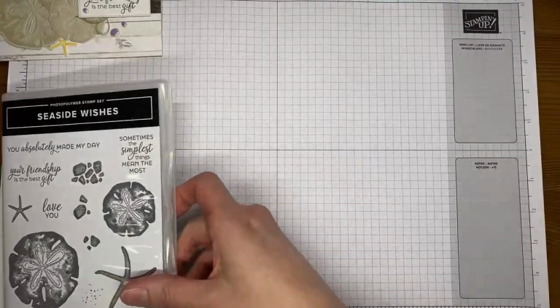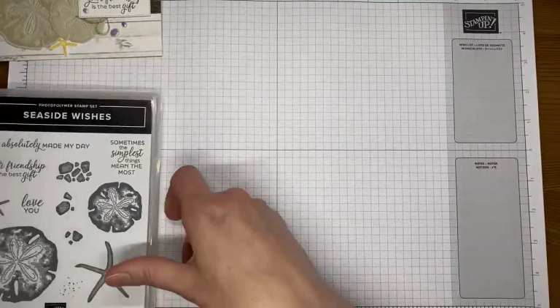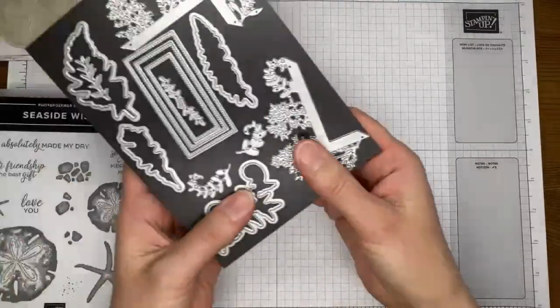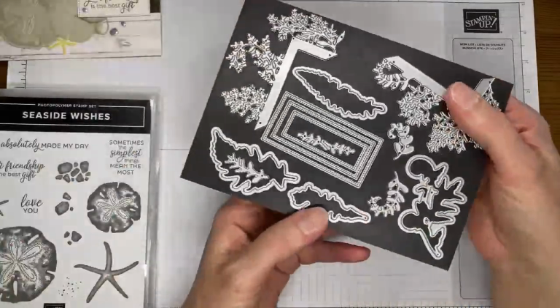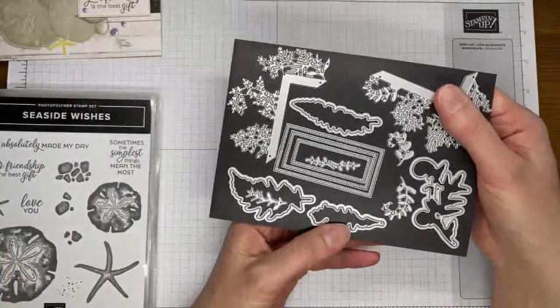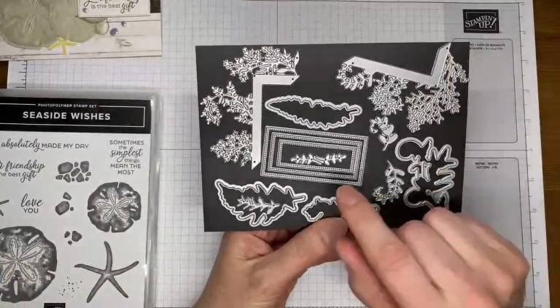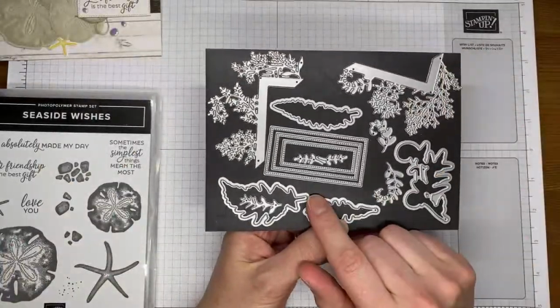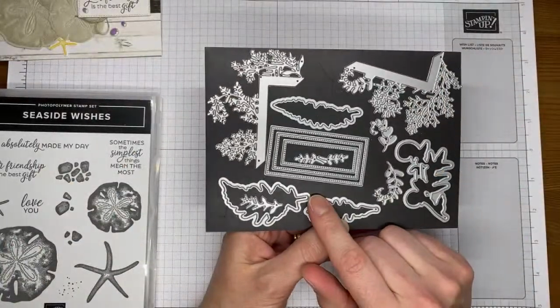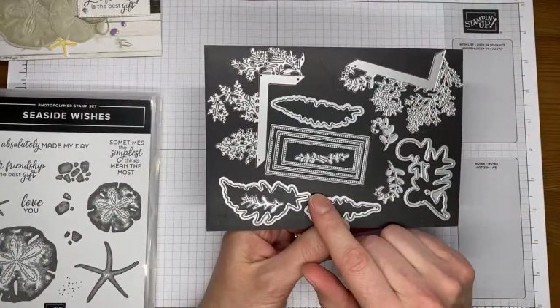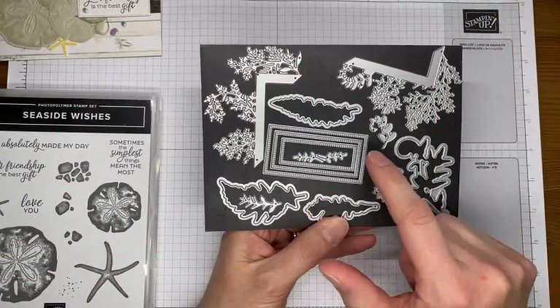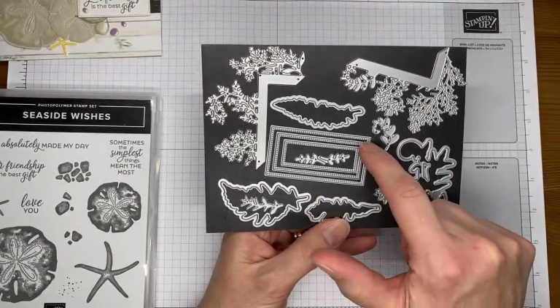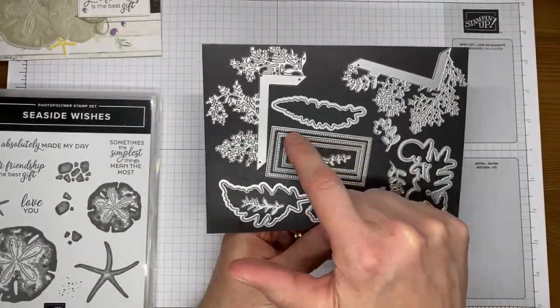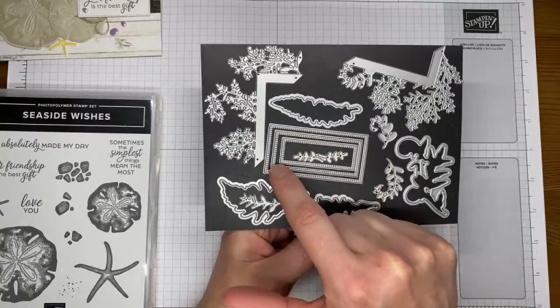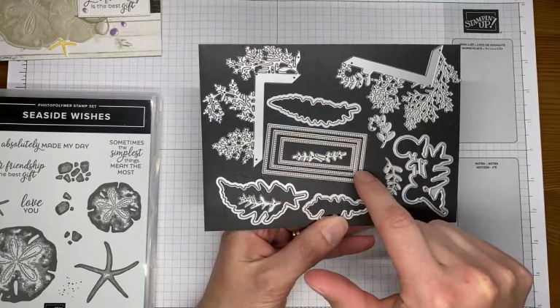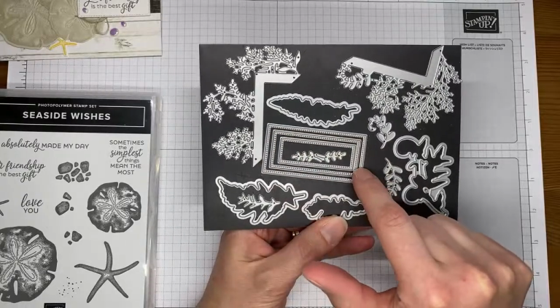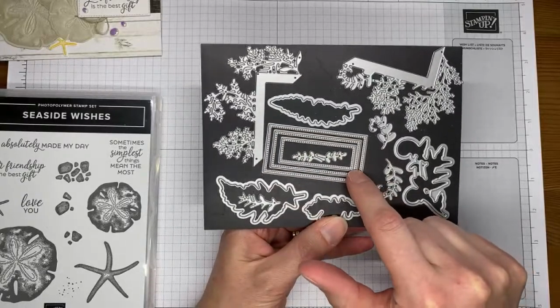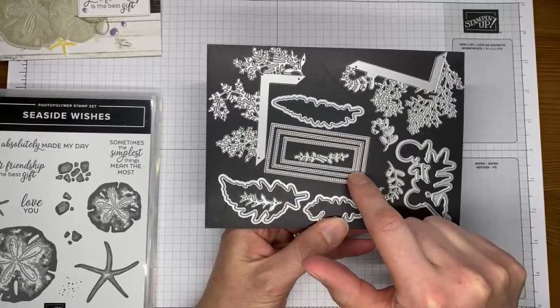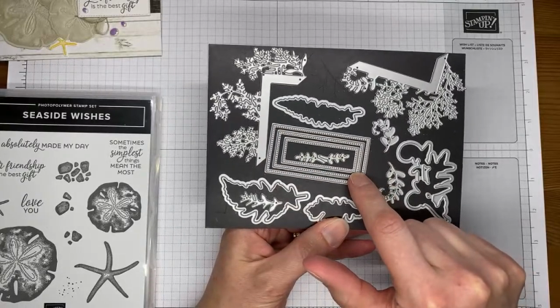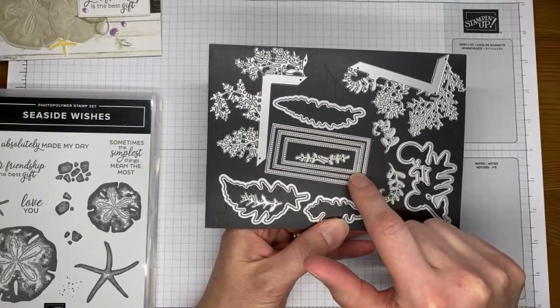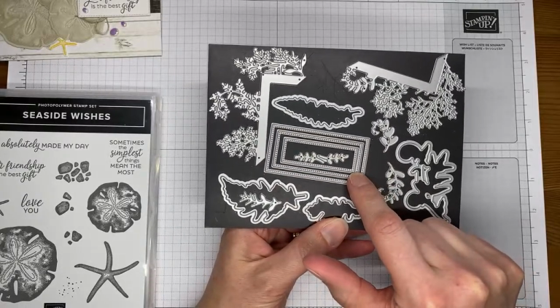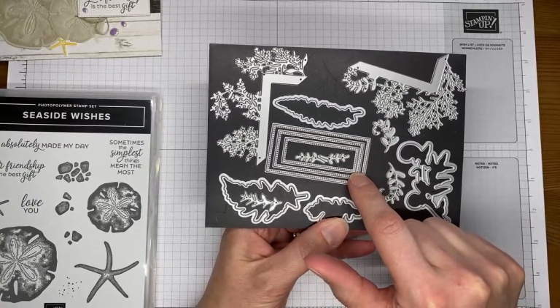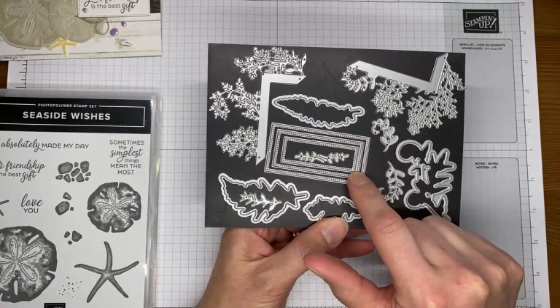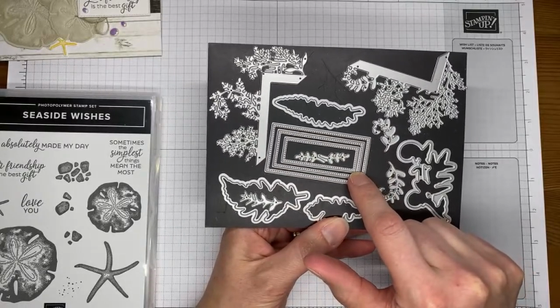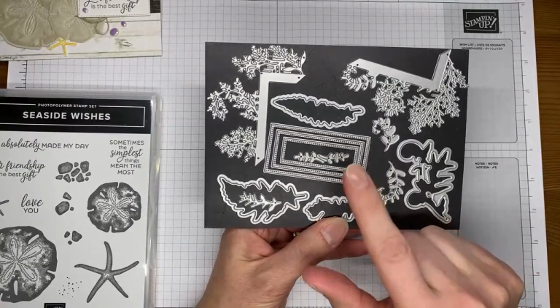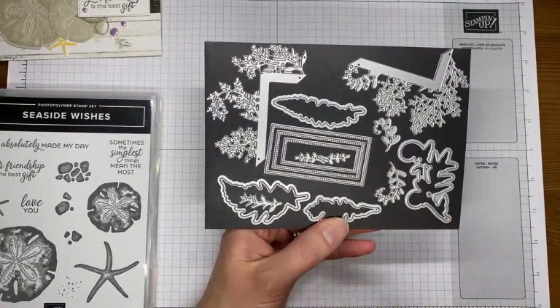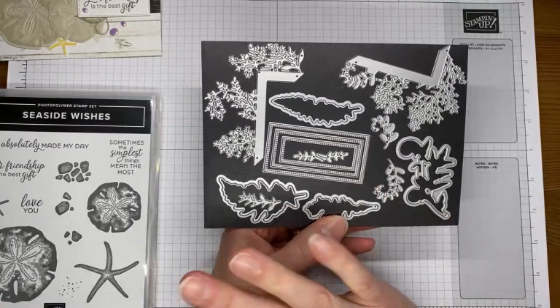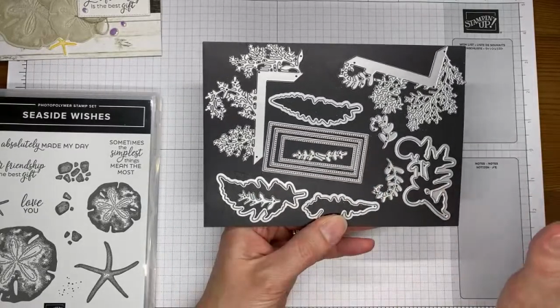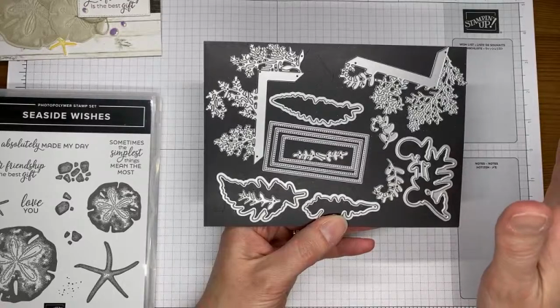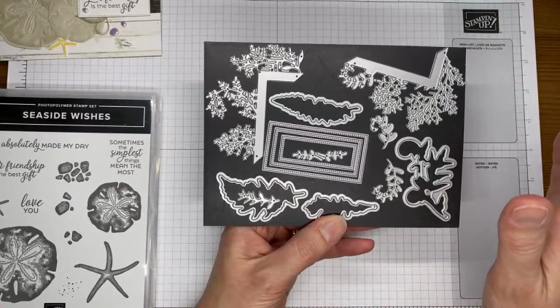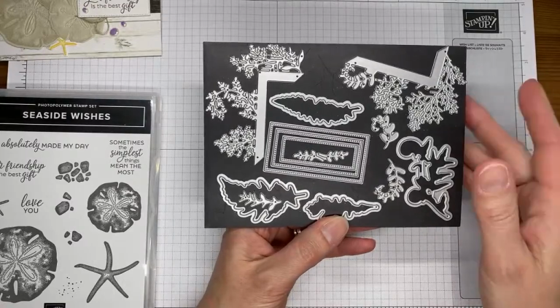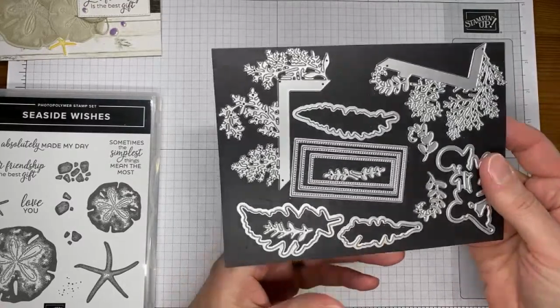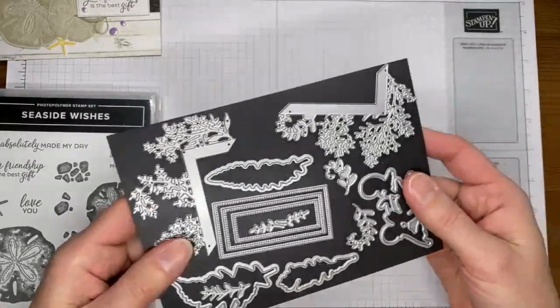One other thing I used on this card: these are the wild fern dies, and I used the middle die — the rectangle die — to cut out my sentiment on the card today. But other than that, that's all I used from this die set.